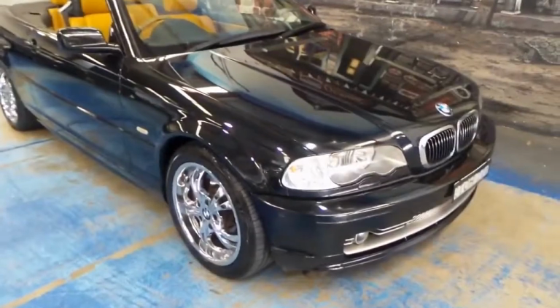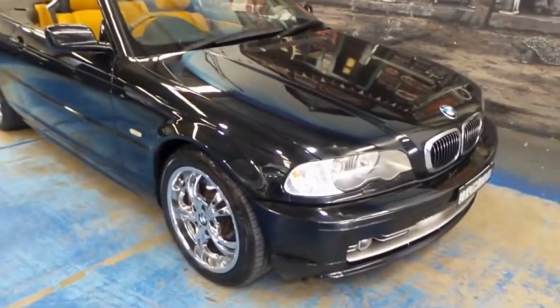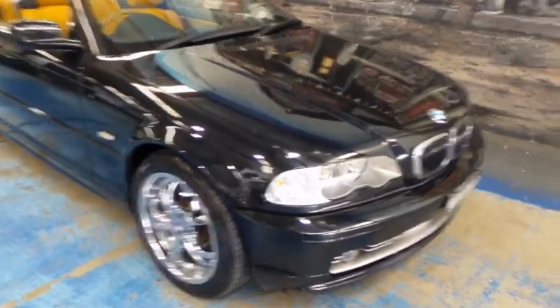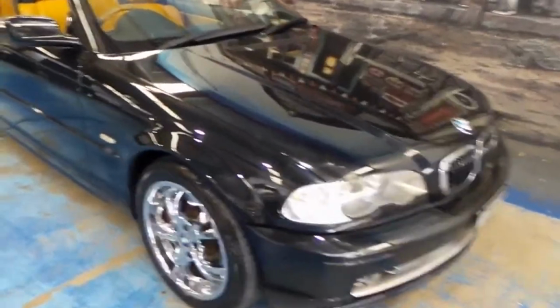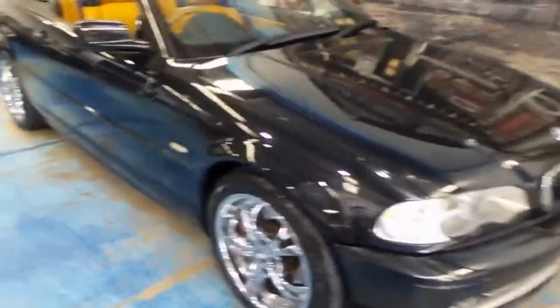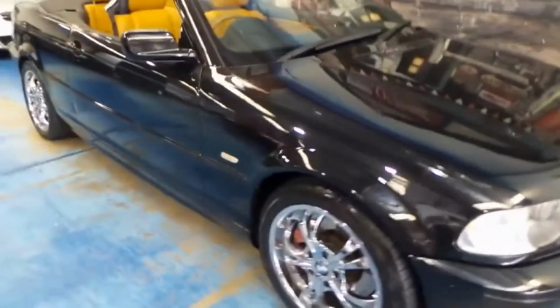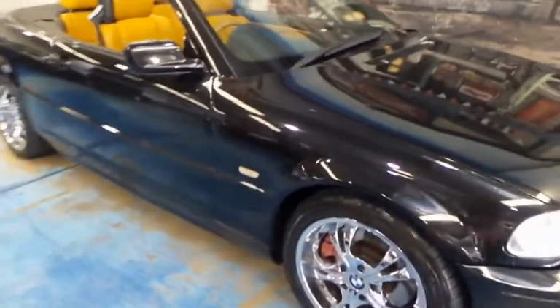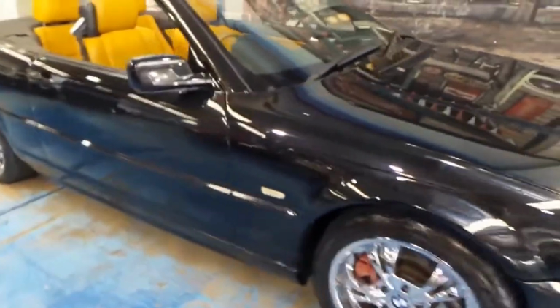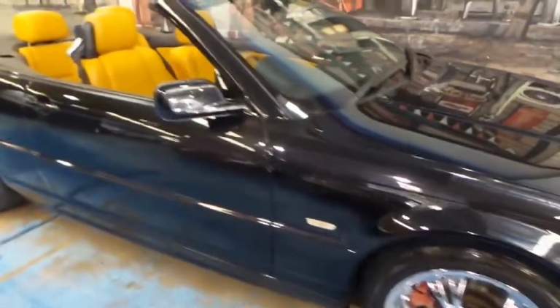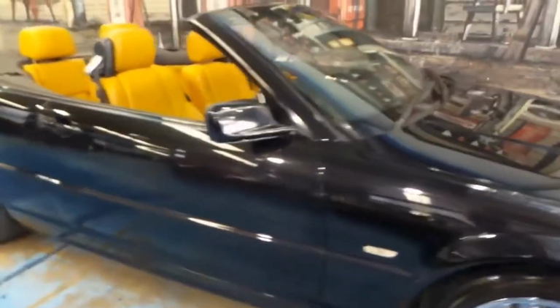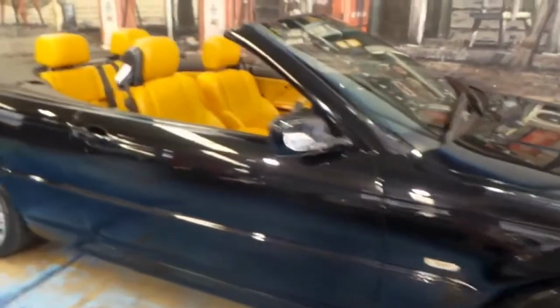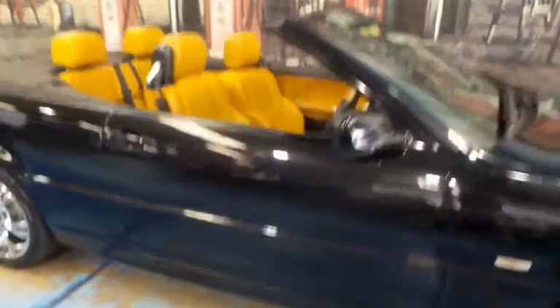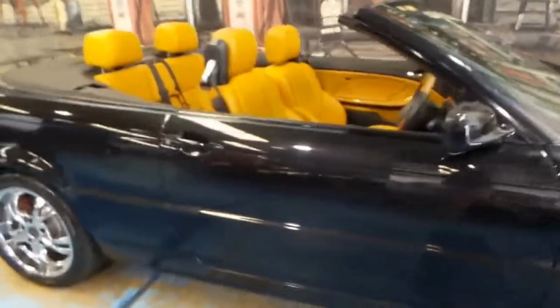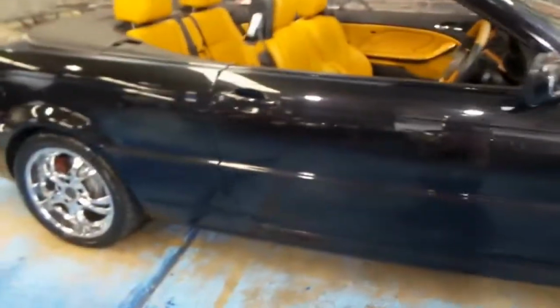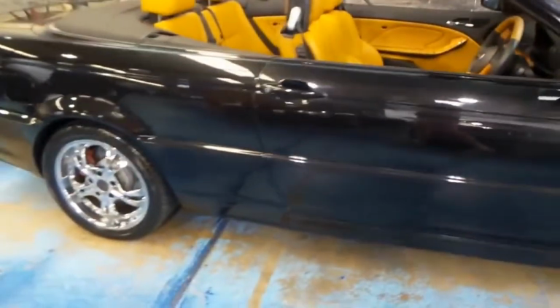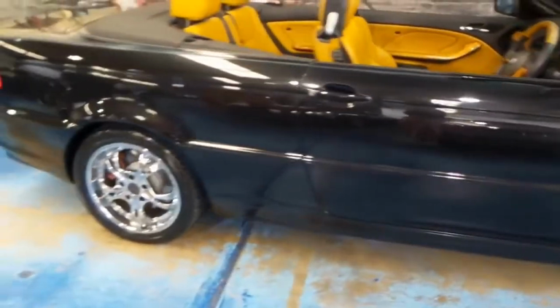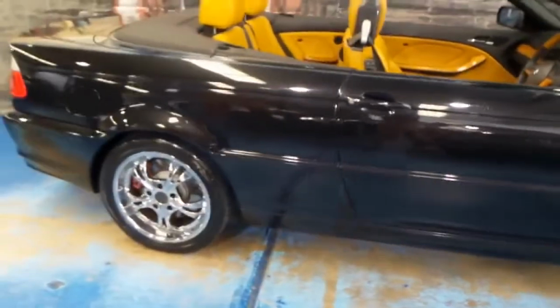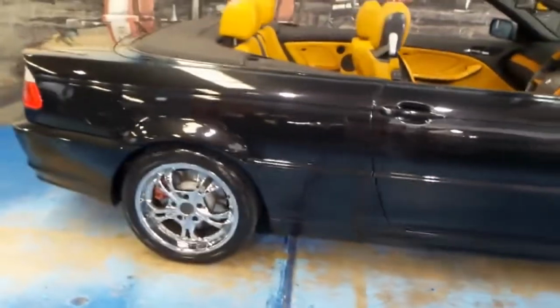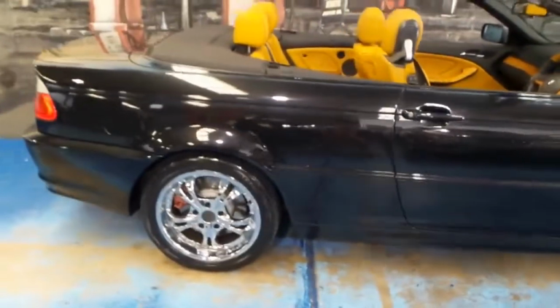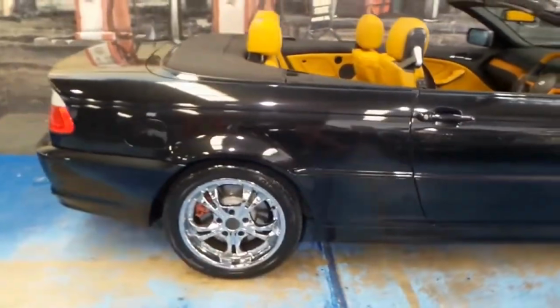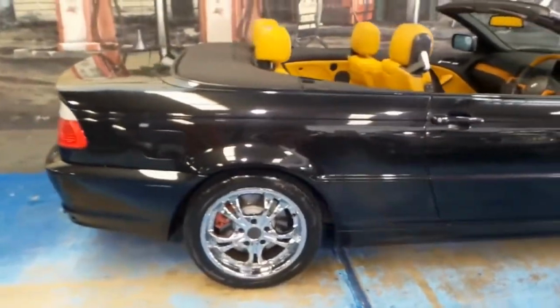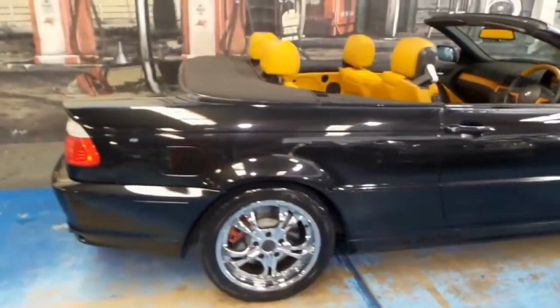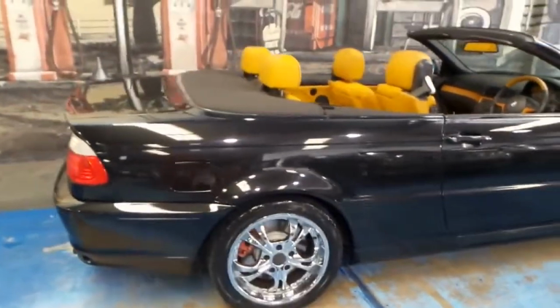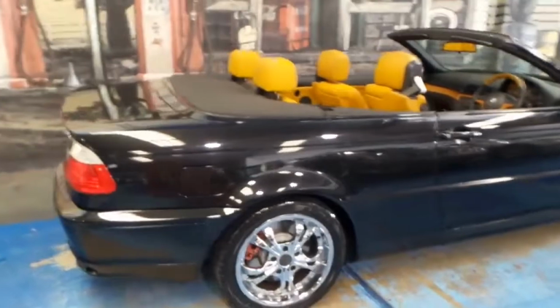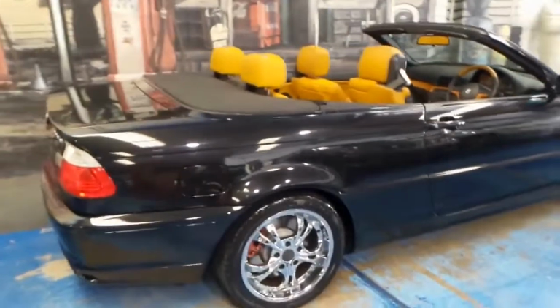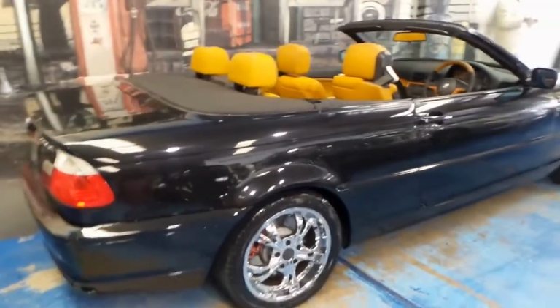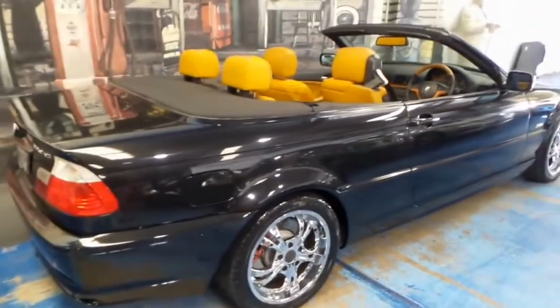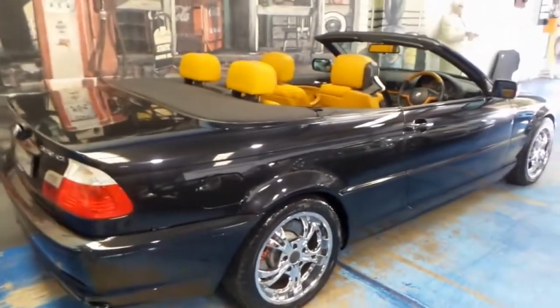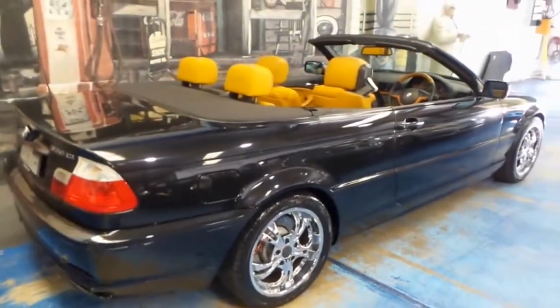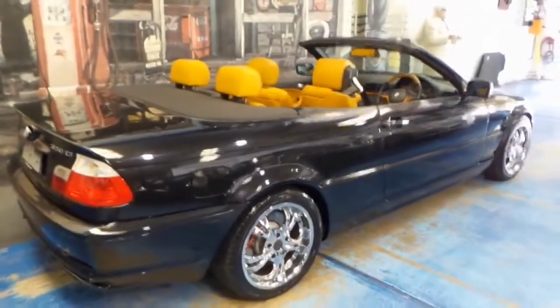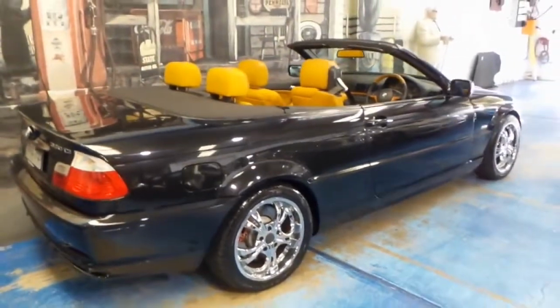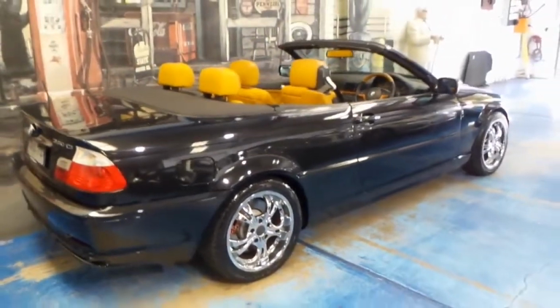Welcome to the Old Timer Centre. My name is Philip Tarrant and today we've got a very interesting BMW 330 CI. It's a 2003 model and this is called an Individual.